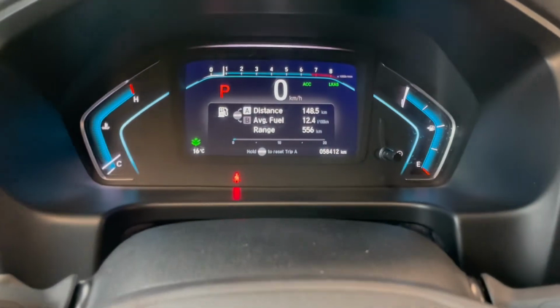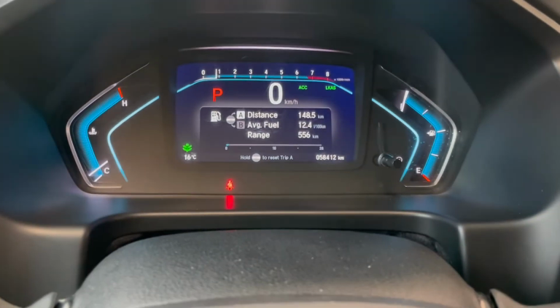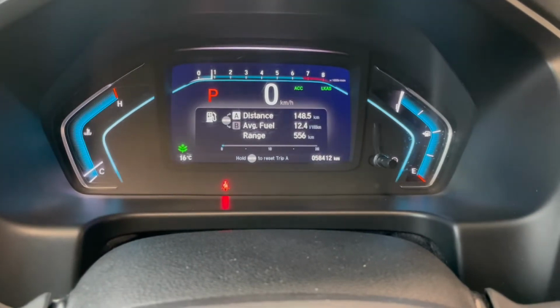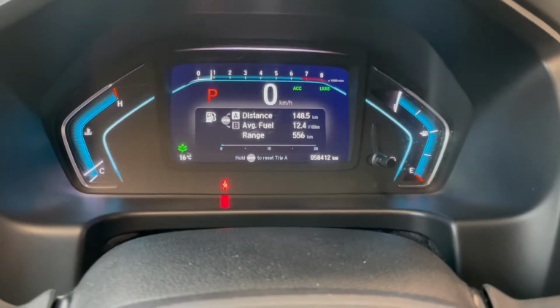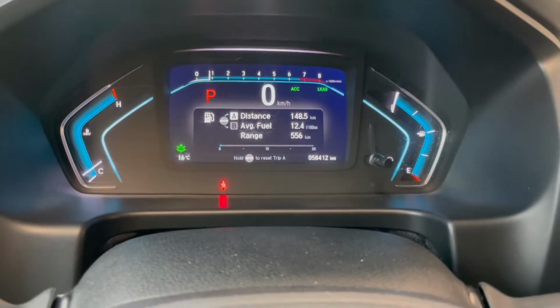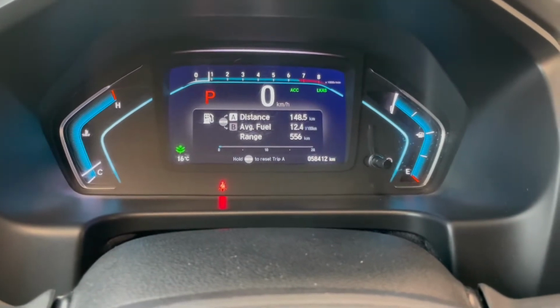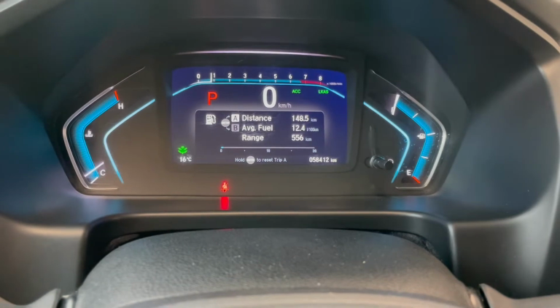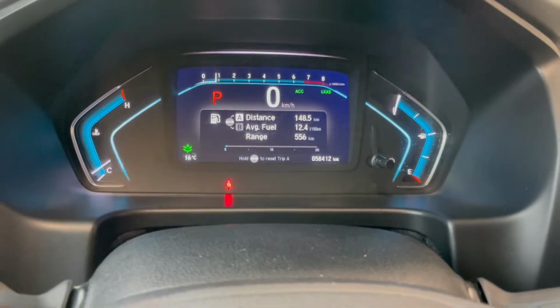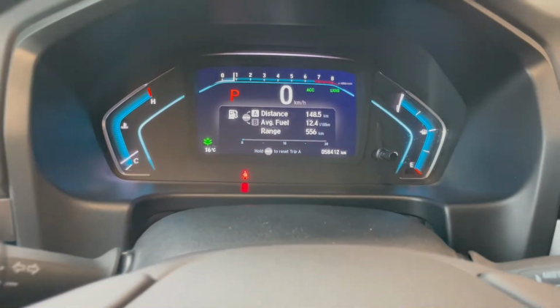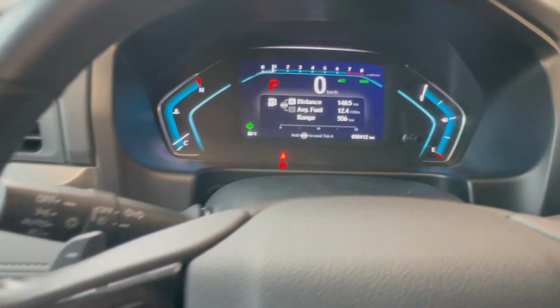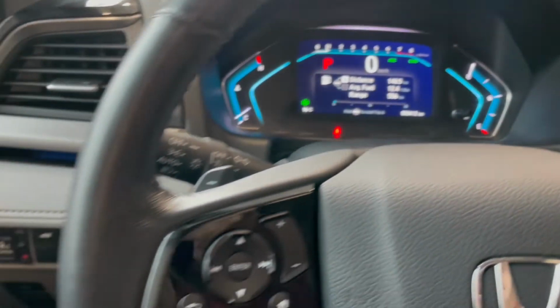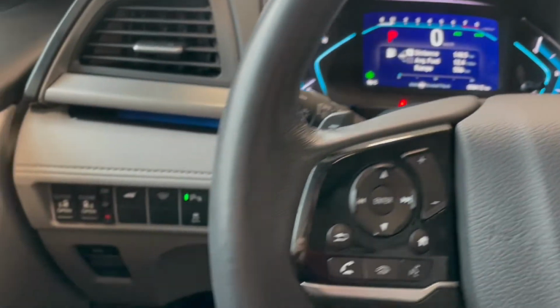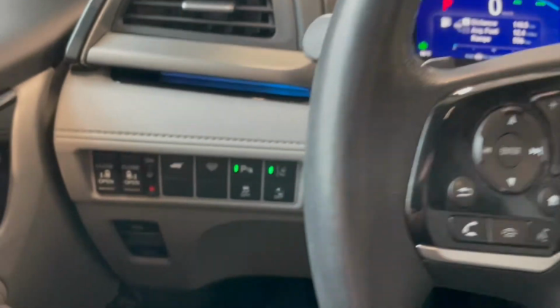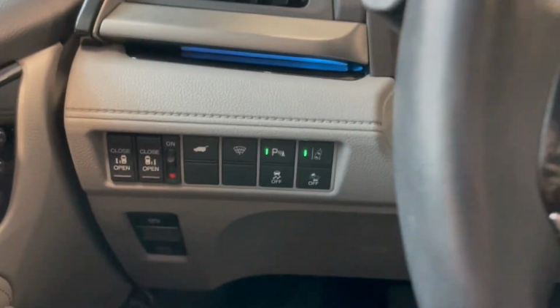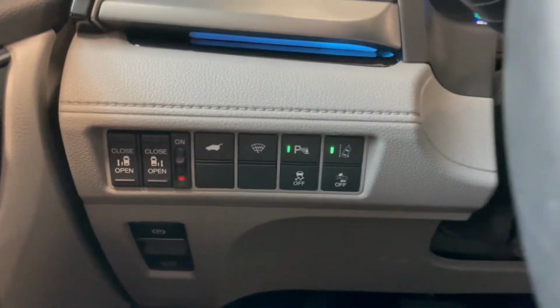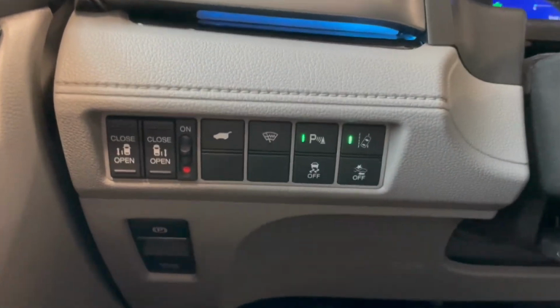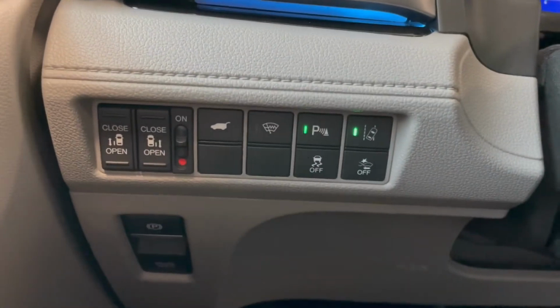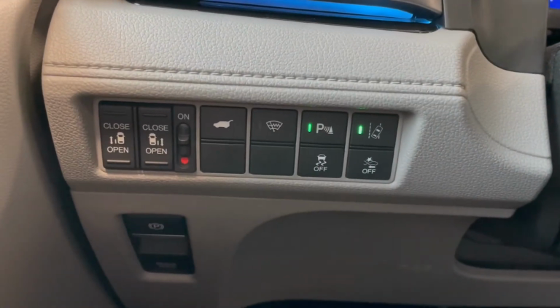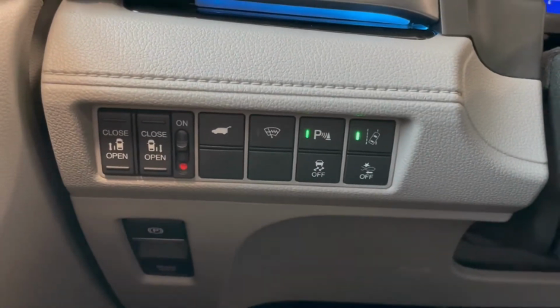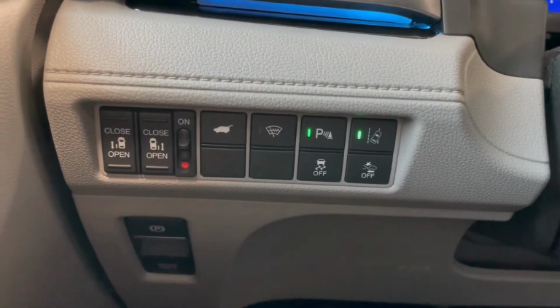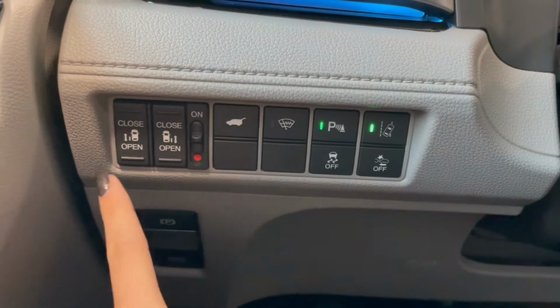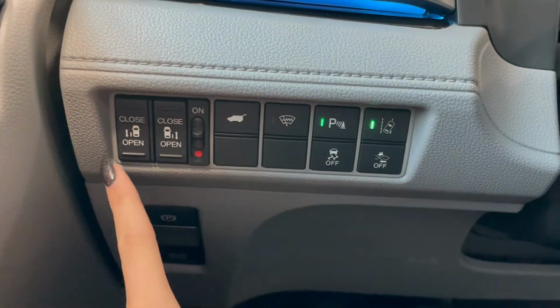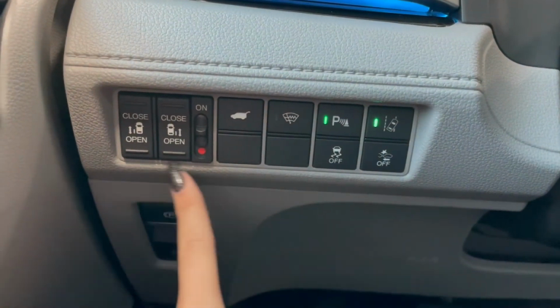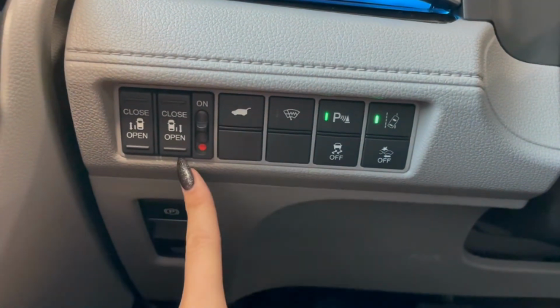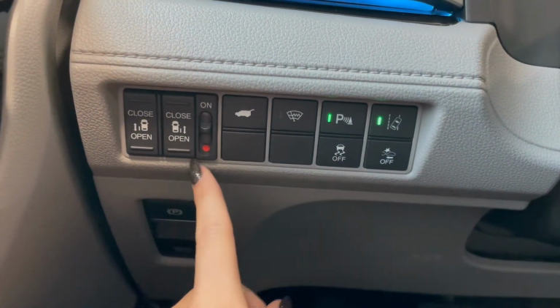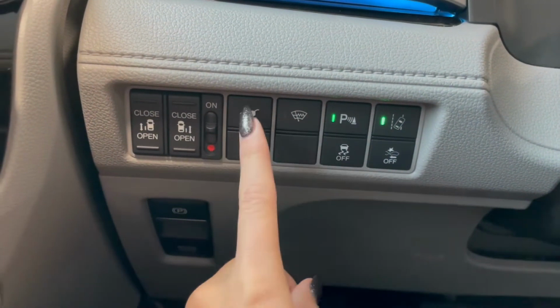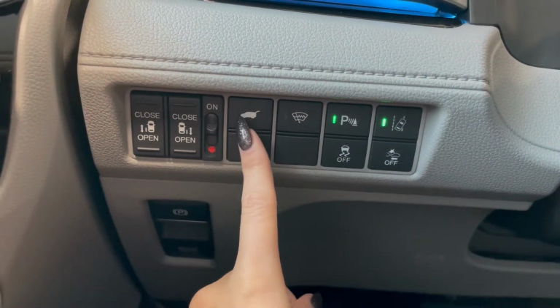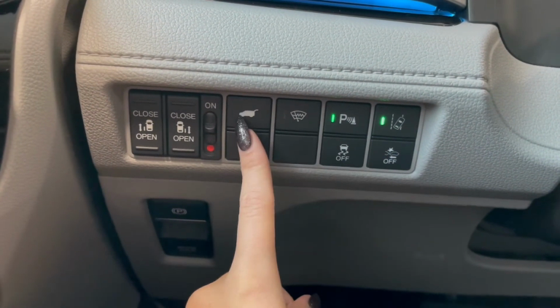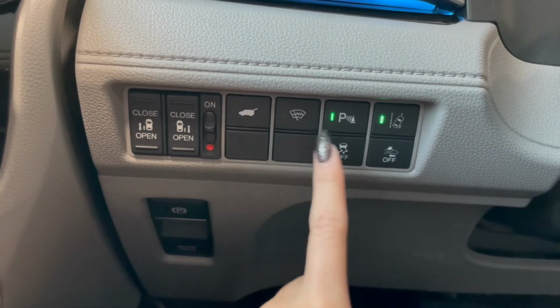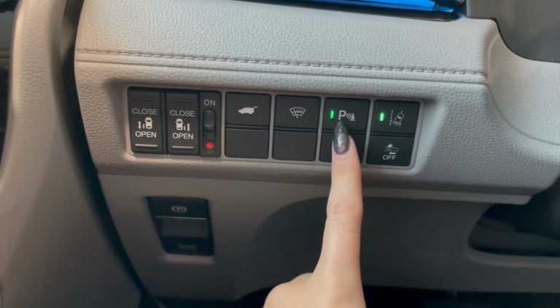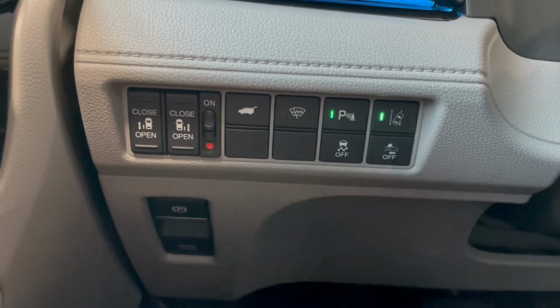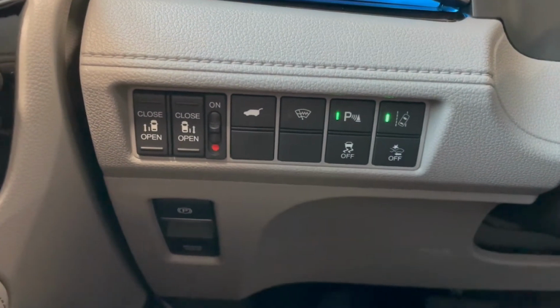This Odyssey comes with 58,000 kilometers. Down below on the left side here you've got your power door openers along with your power lift gate and your parking sensors.